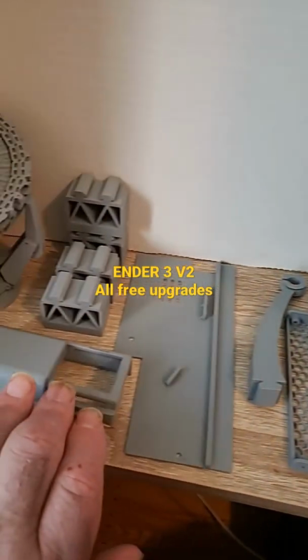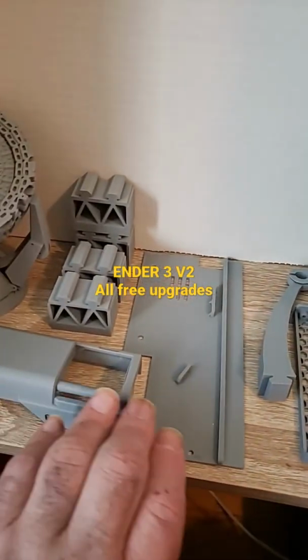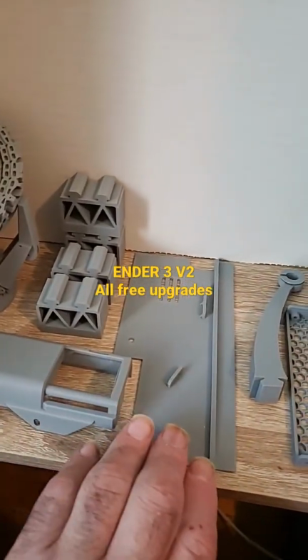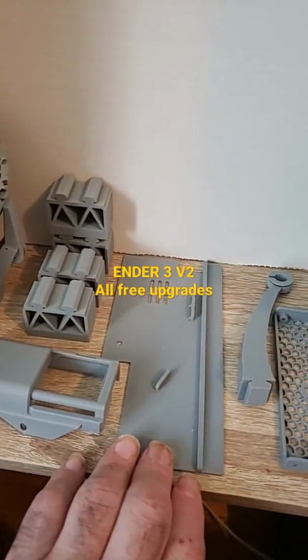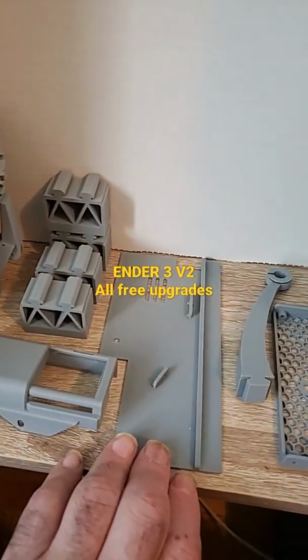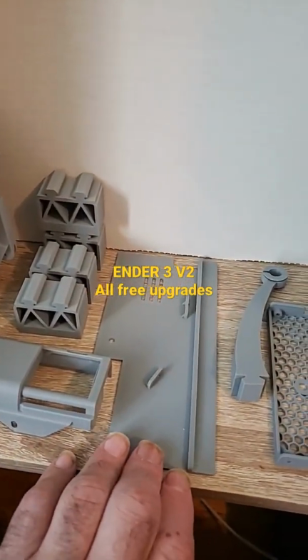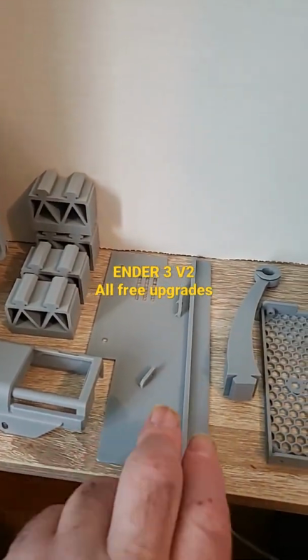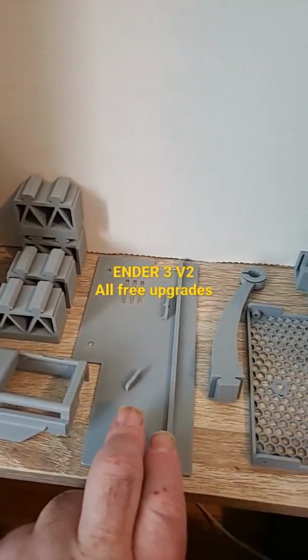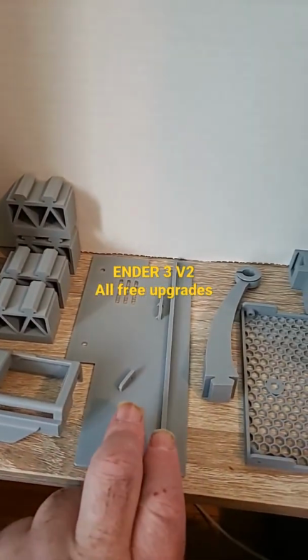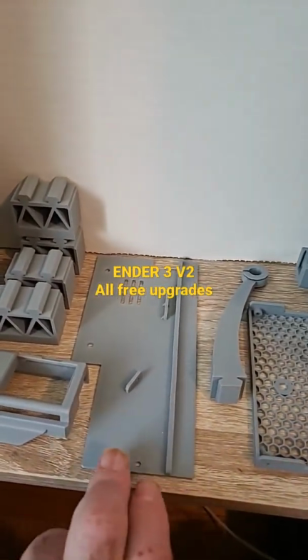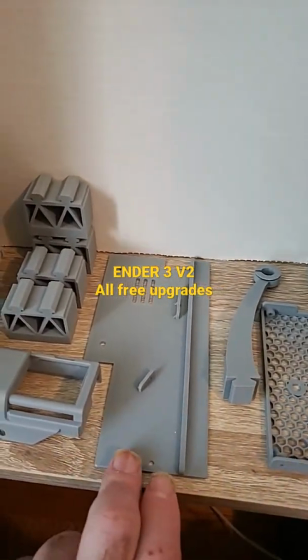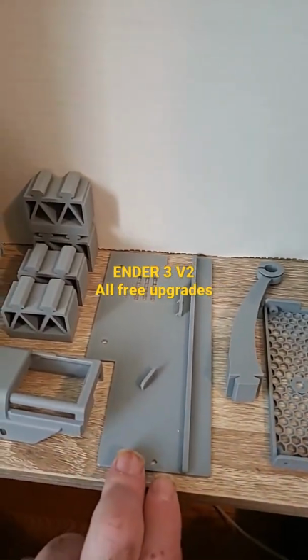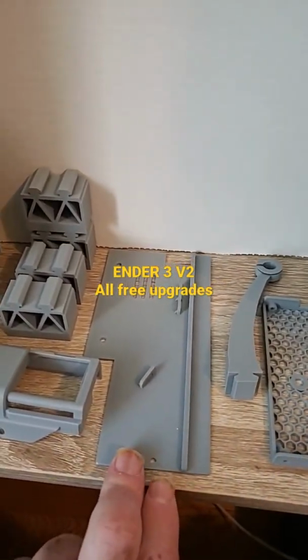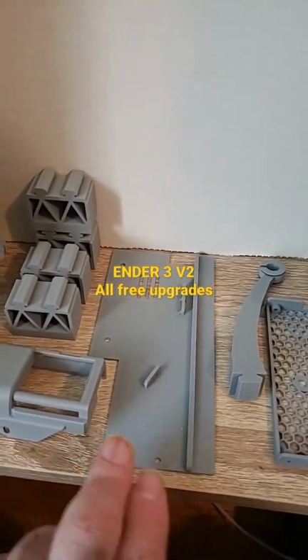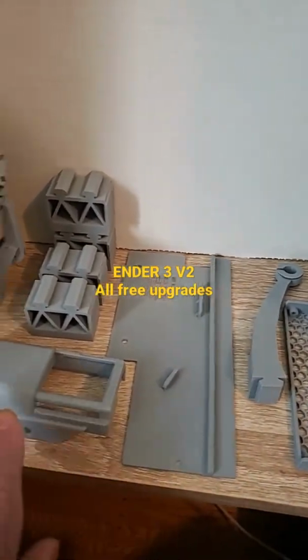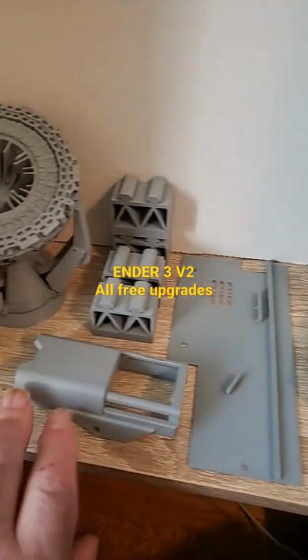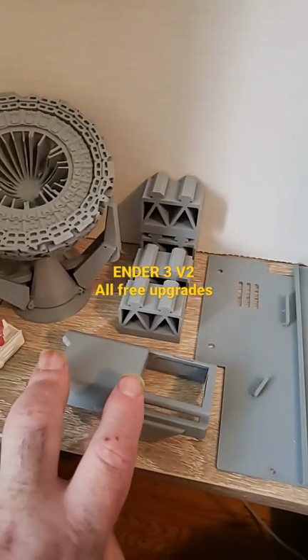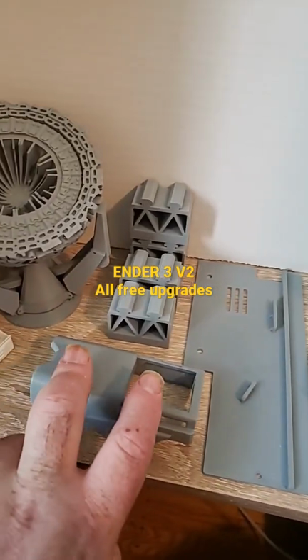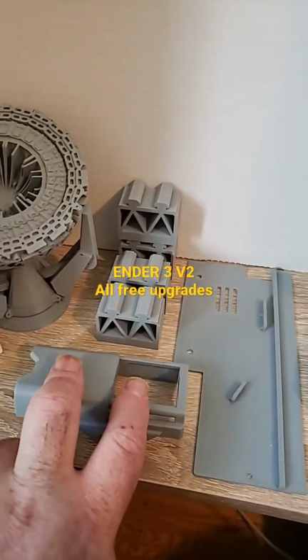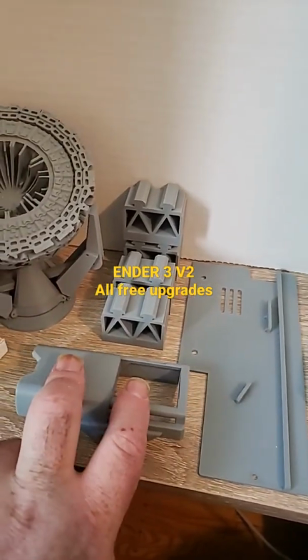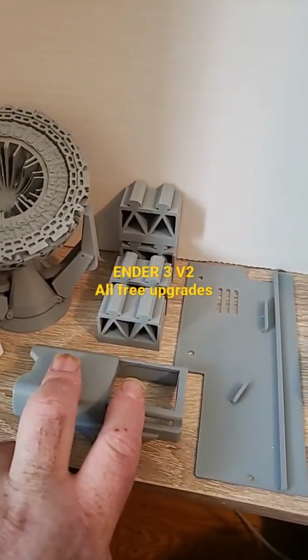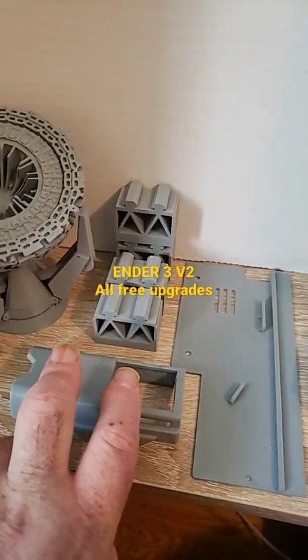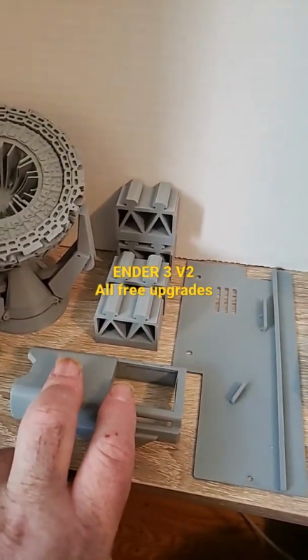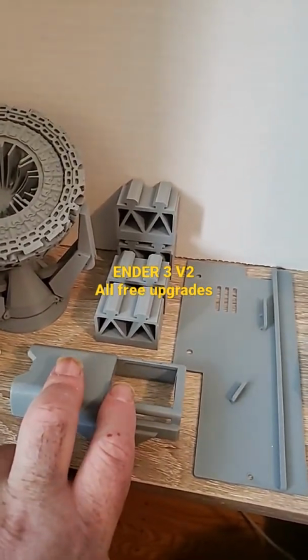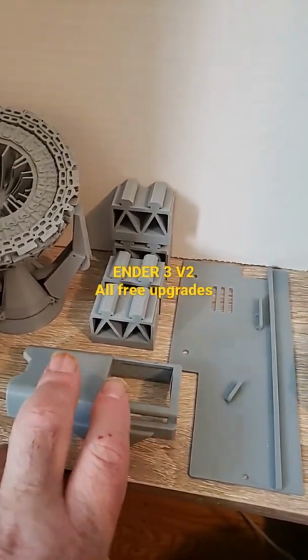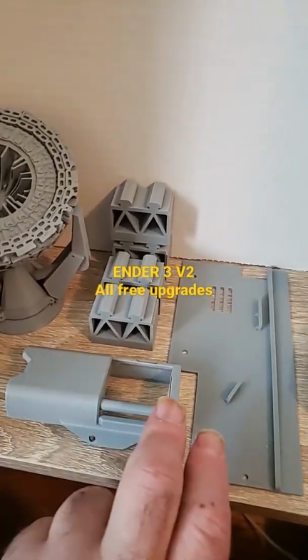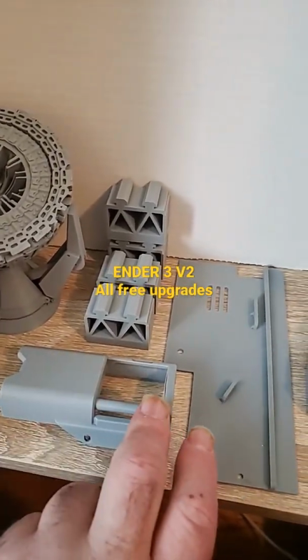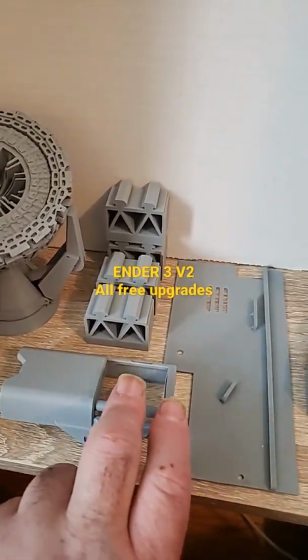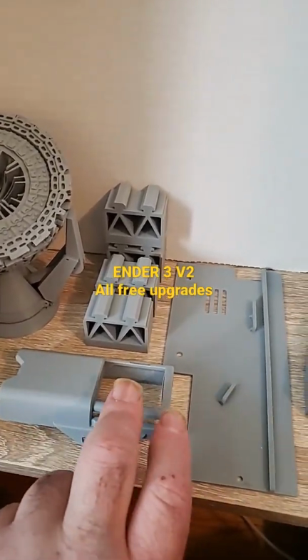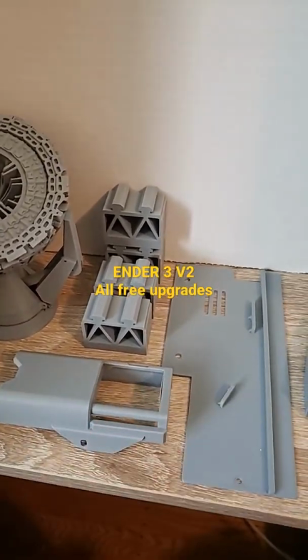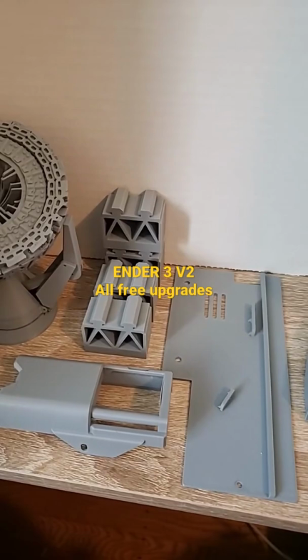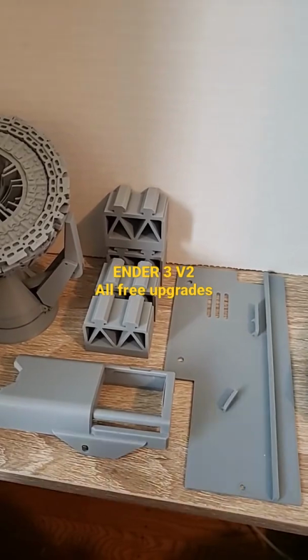In addition, we've added some cable management here for the PSU cover. This is your microSD to SD card adapter. It does have a door — in fact, I'm printing it now.